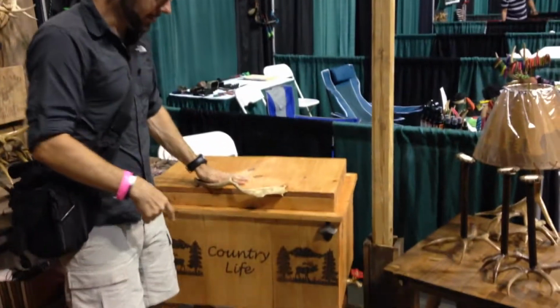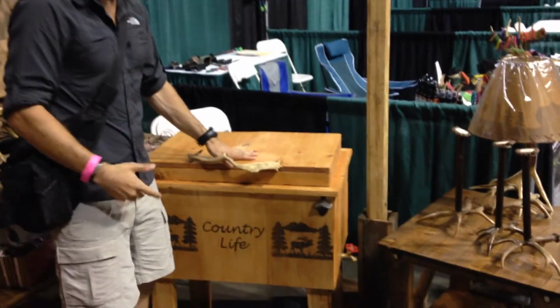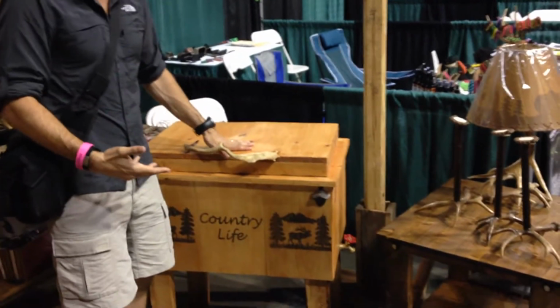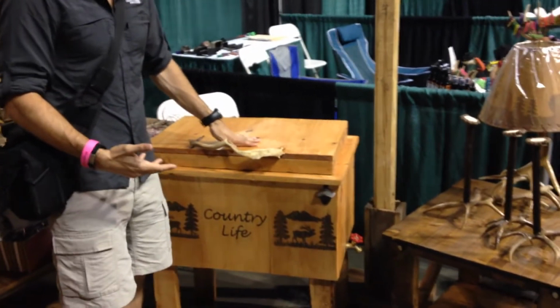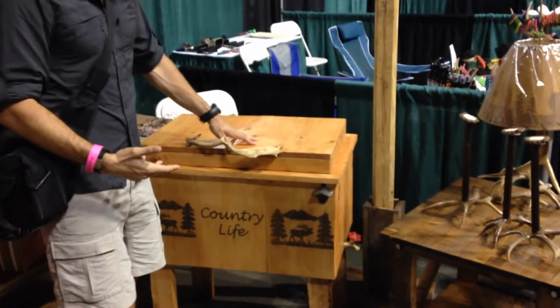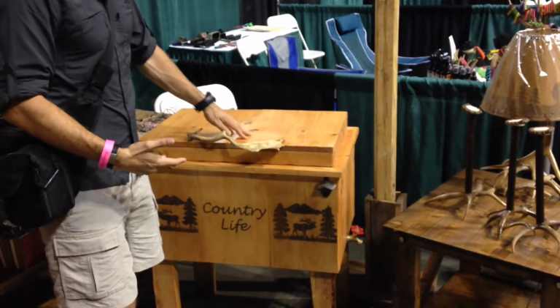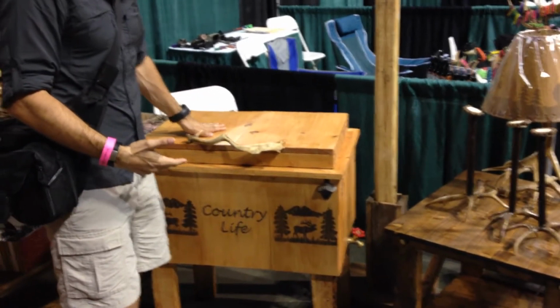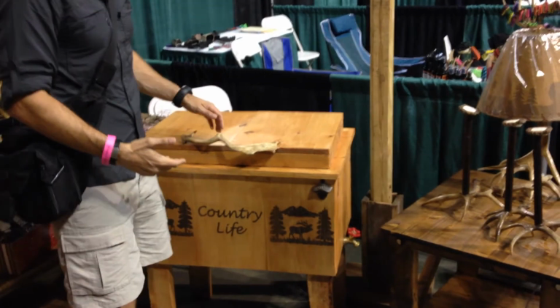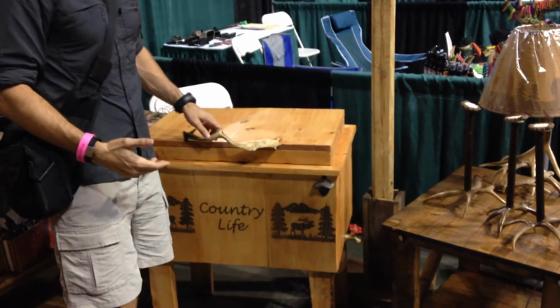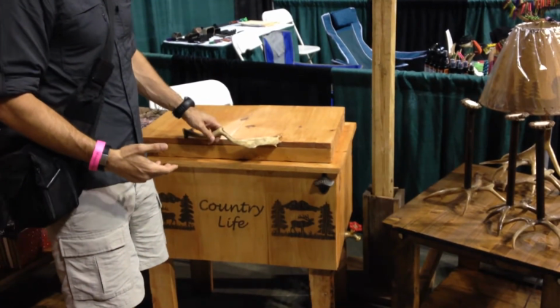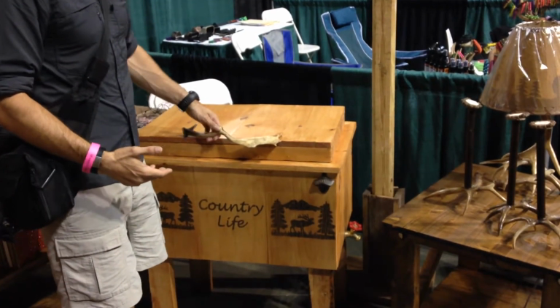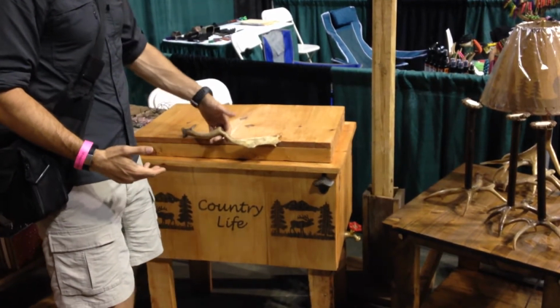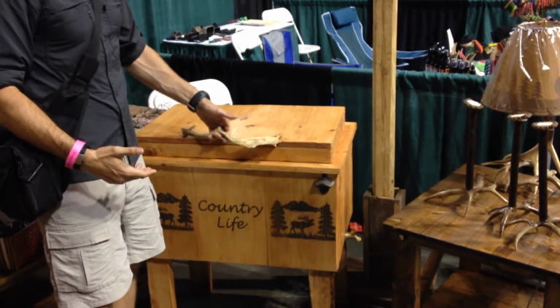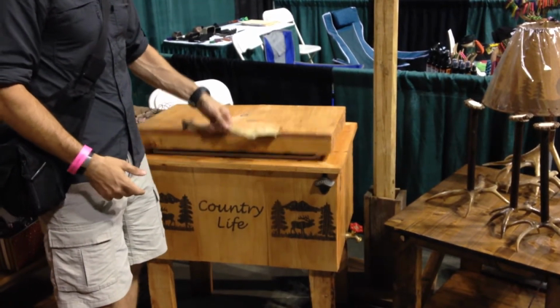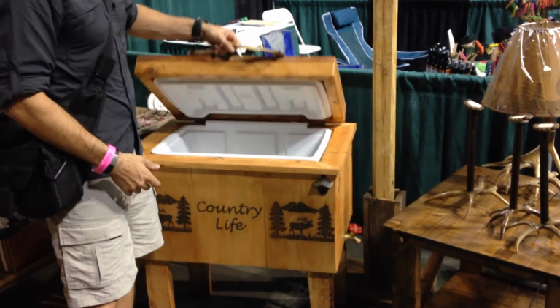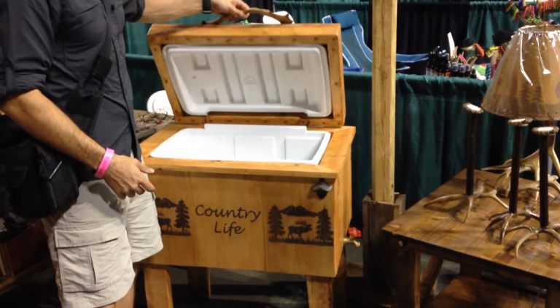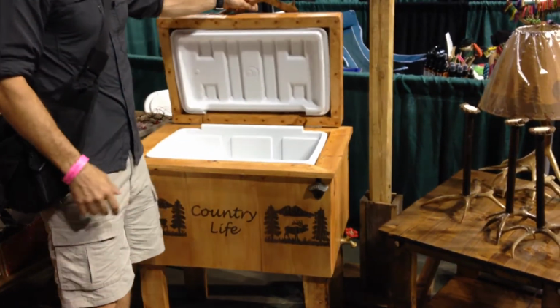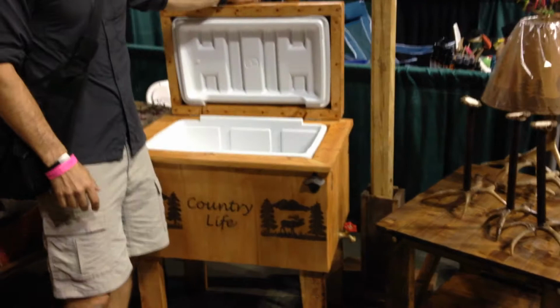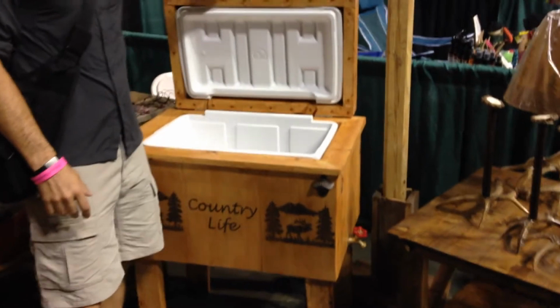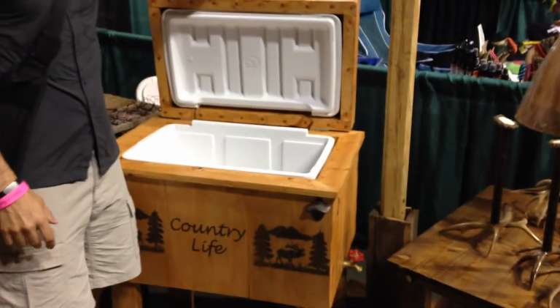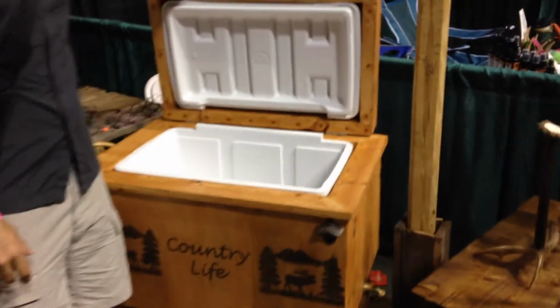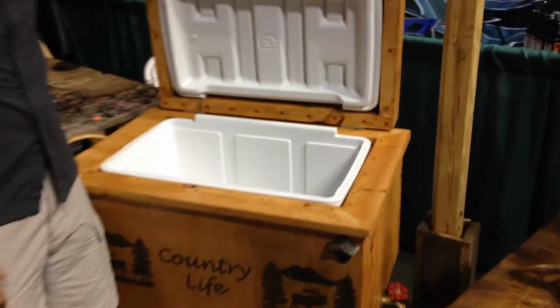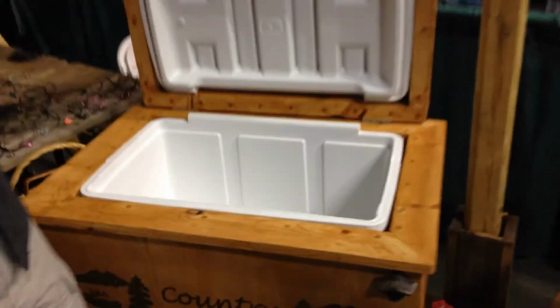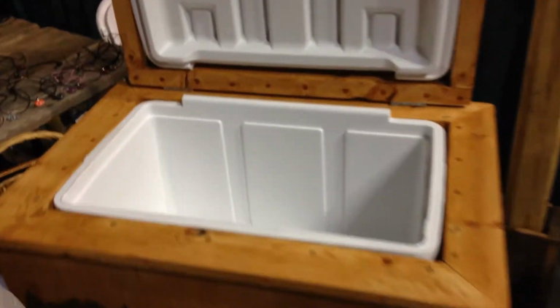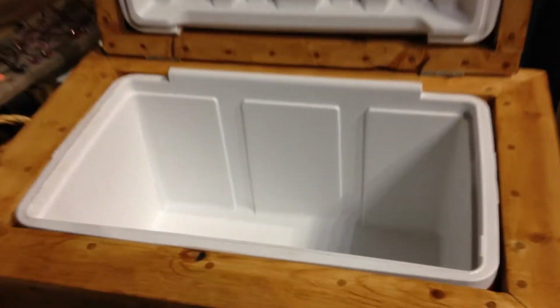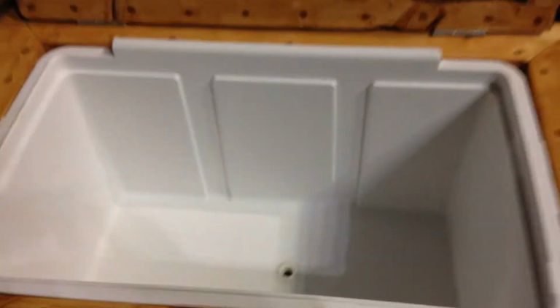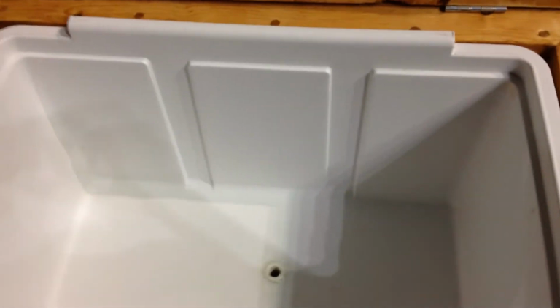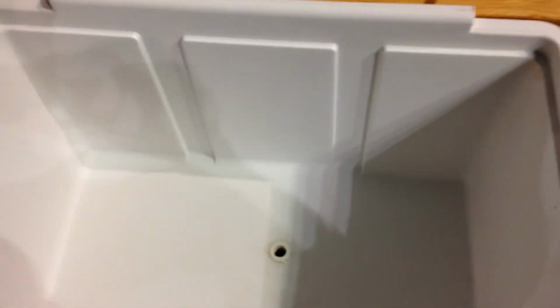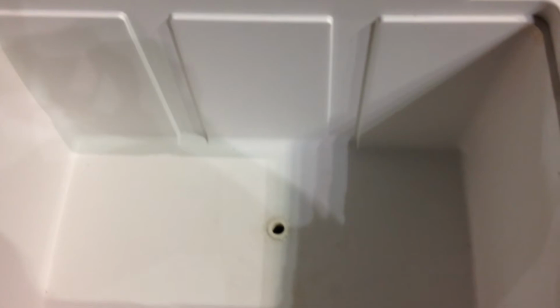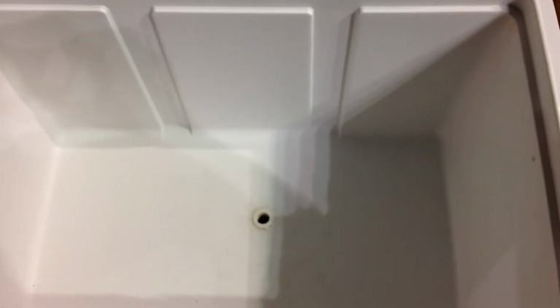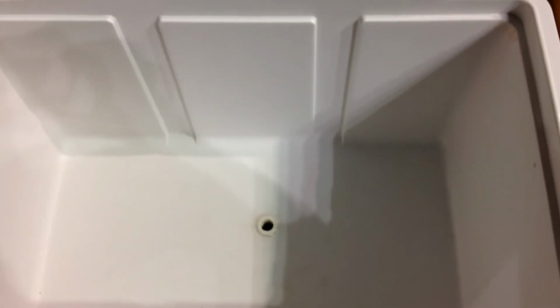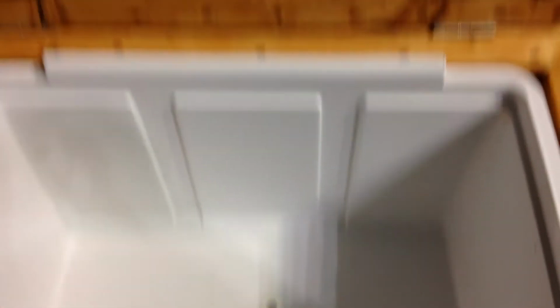It looks like kind of just a rustic countertop with a table, but if you open it up, it's a cooler. Check this out — look inside here. It's an igloo cooler with this great framing around it.